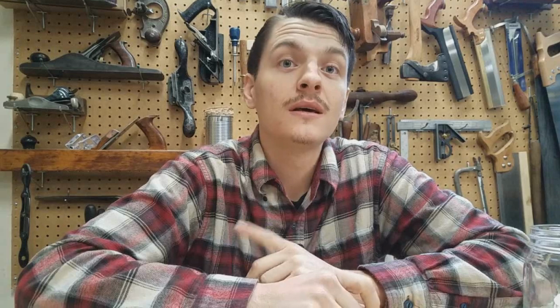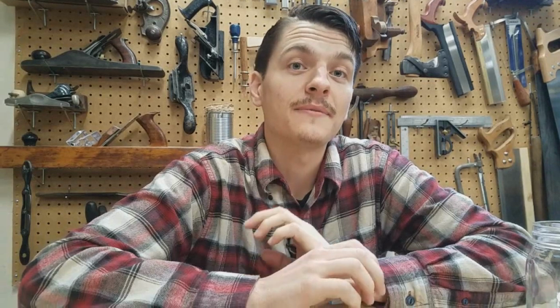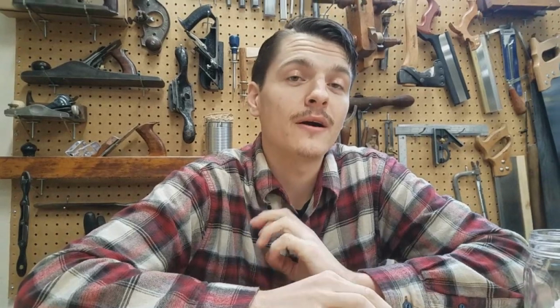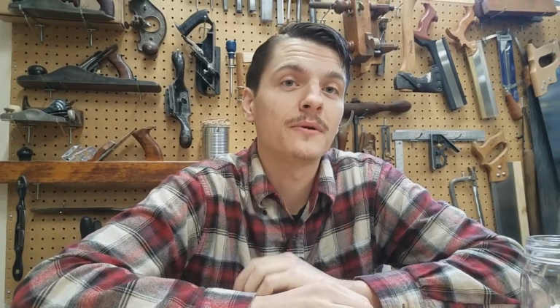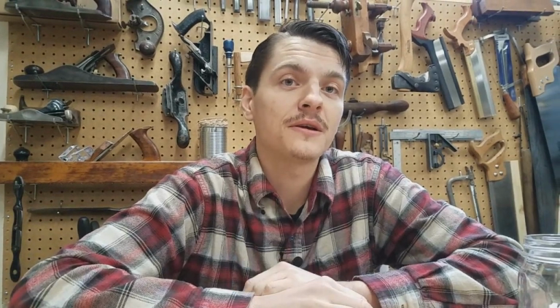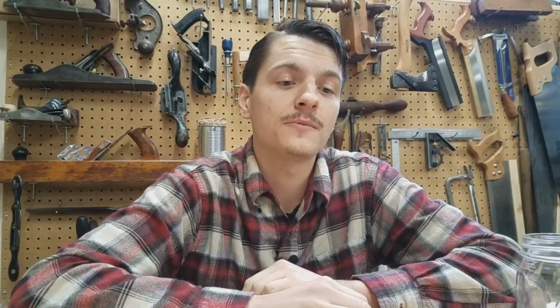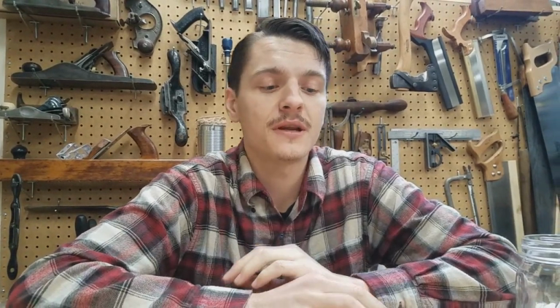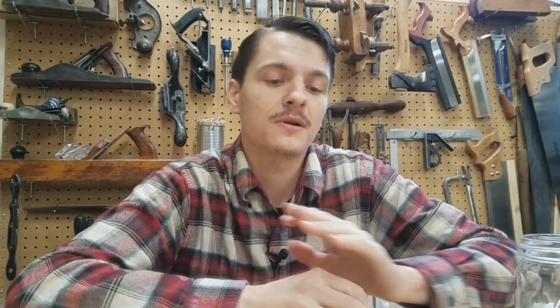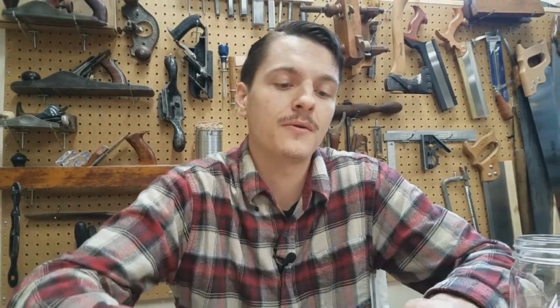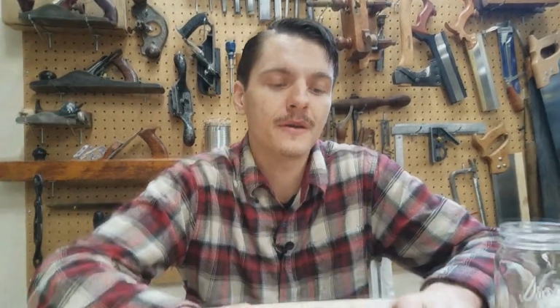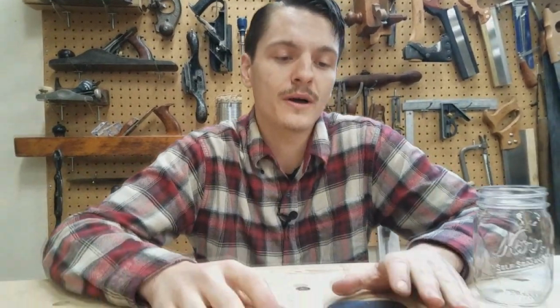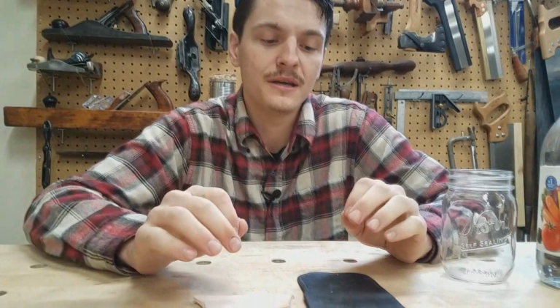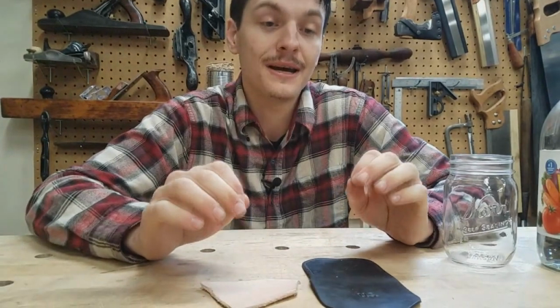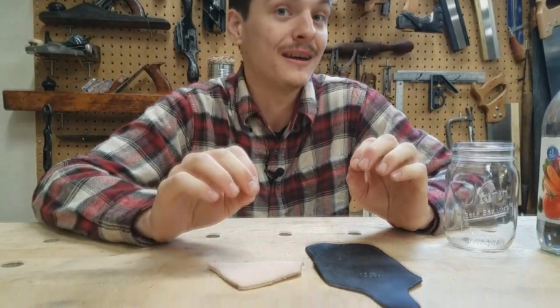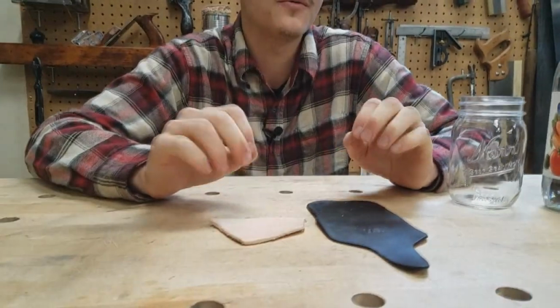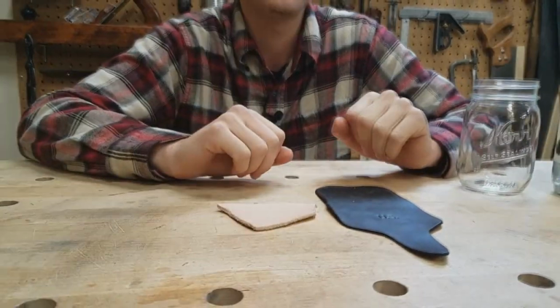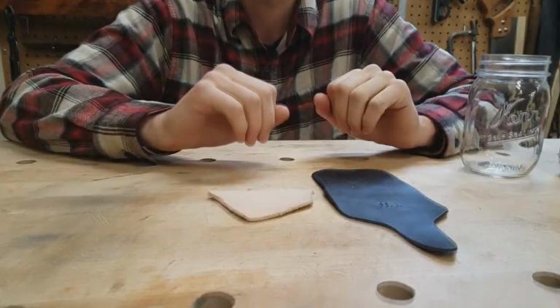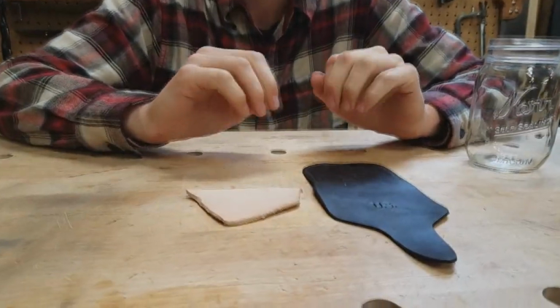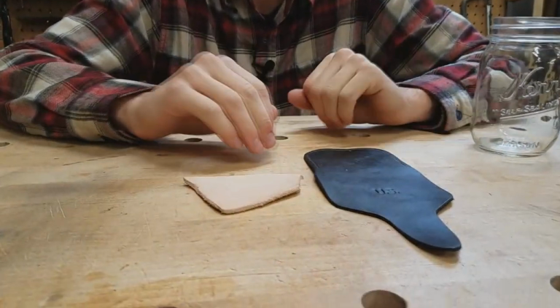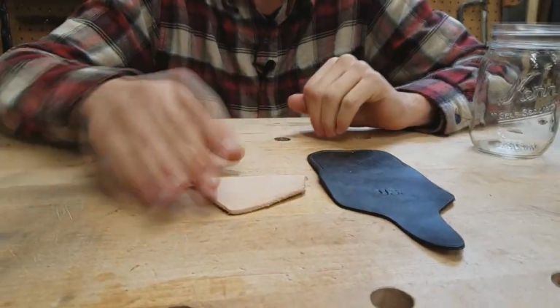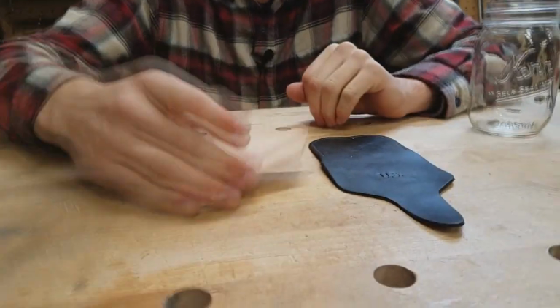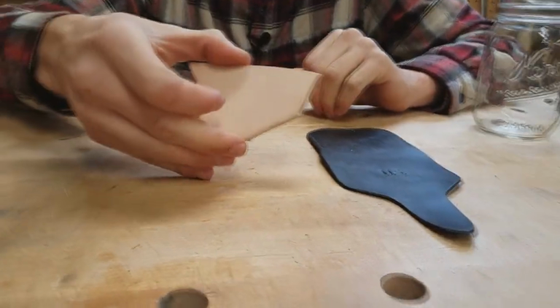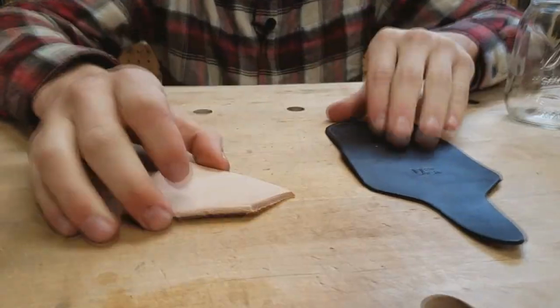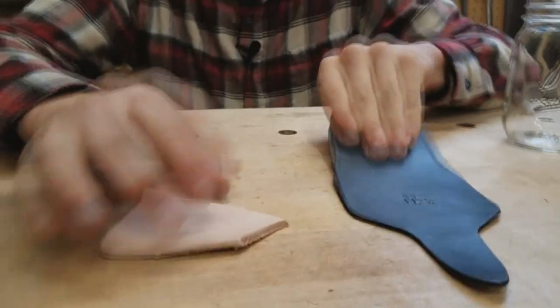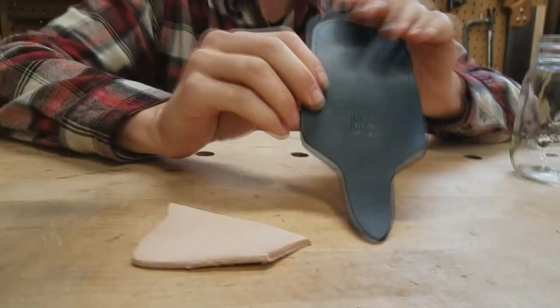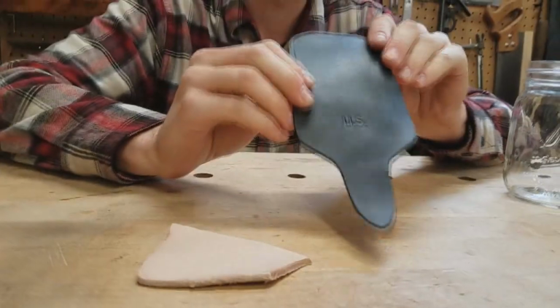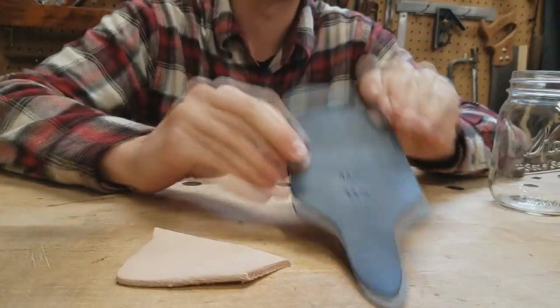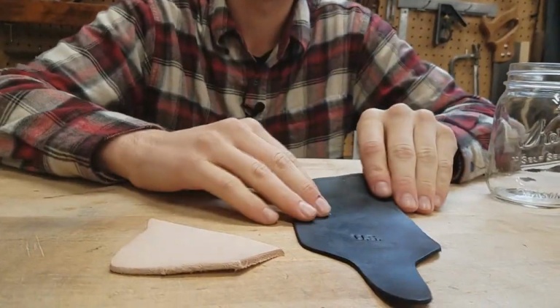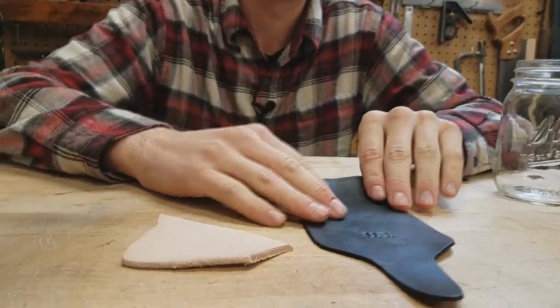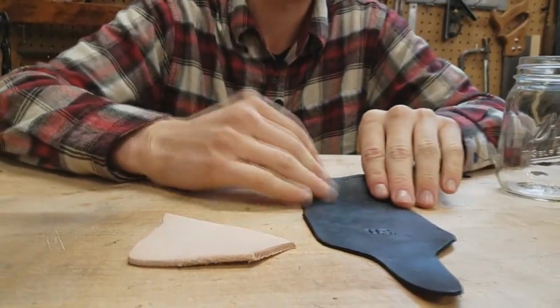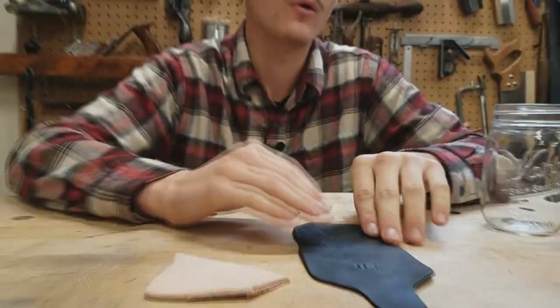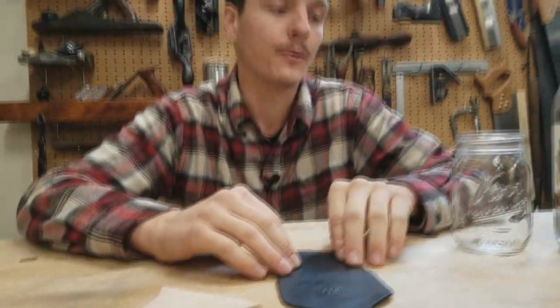Hello, Captain Ethan Whitehall, Company D, Second U.S. Sharpshooters. Today I'm going to give you a very quick, easy, and inexpensive way to make your leathers go from the natural color to this very rich black color using what's called Iron Dye or Vinegaroon.